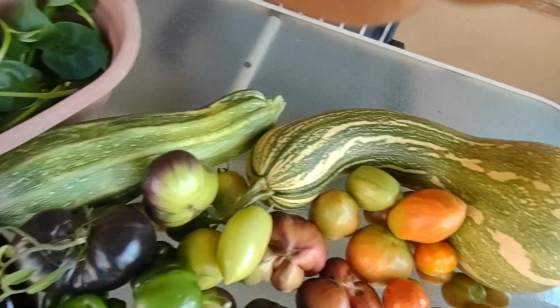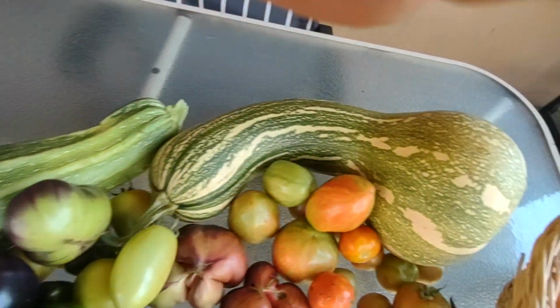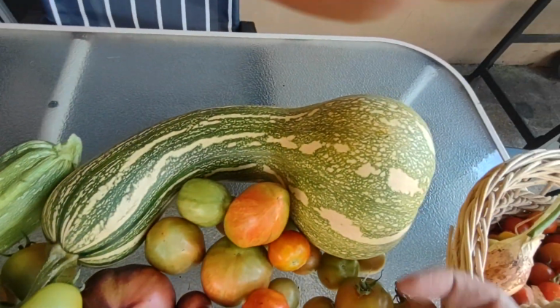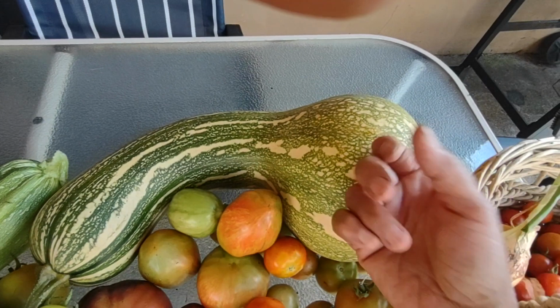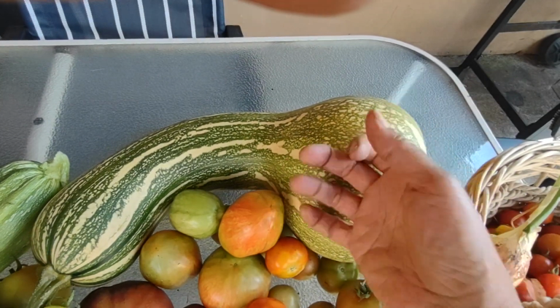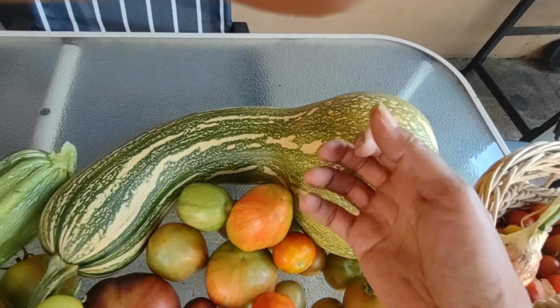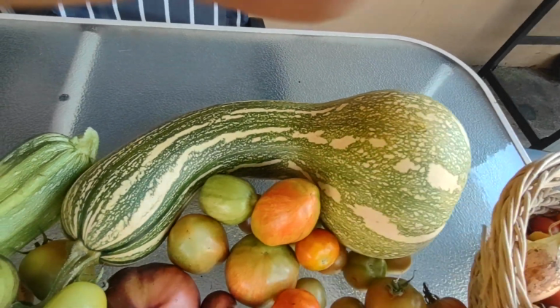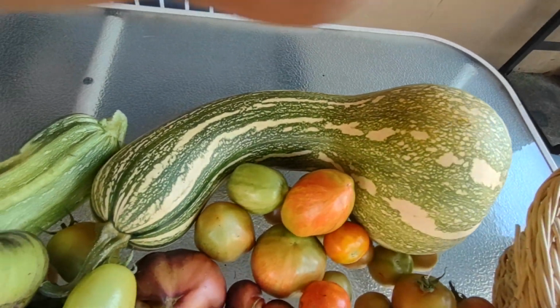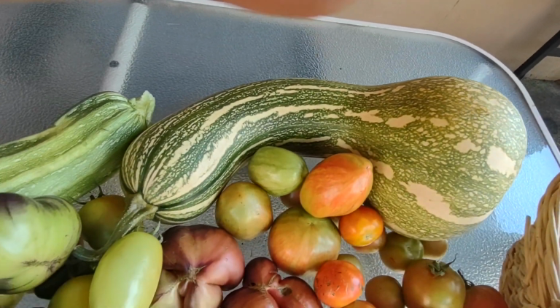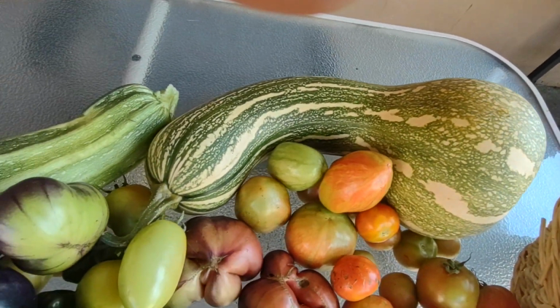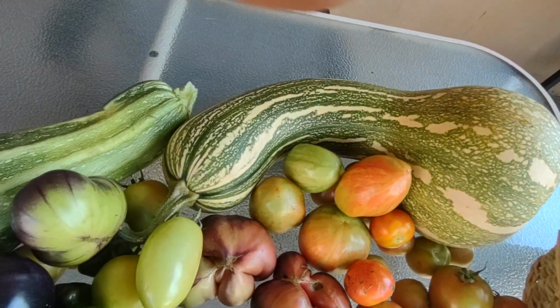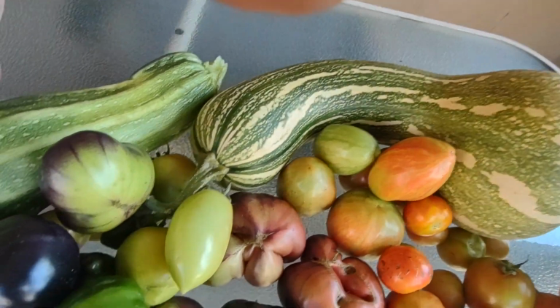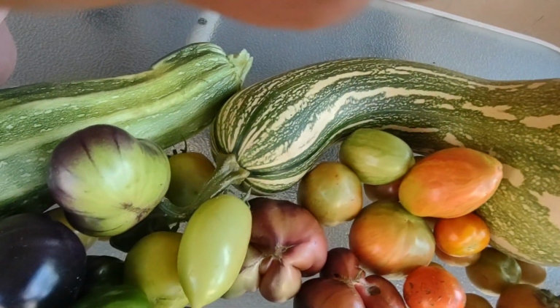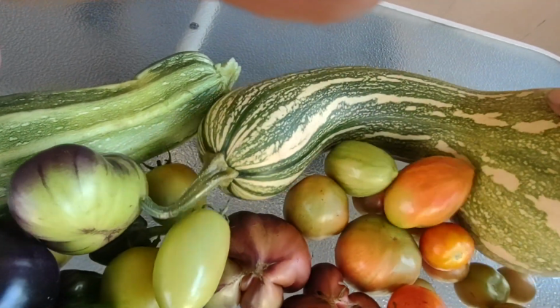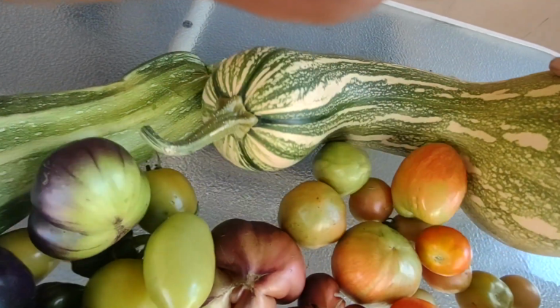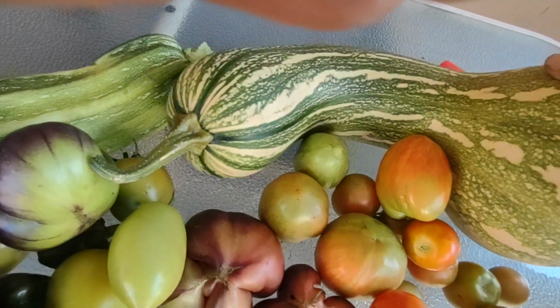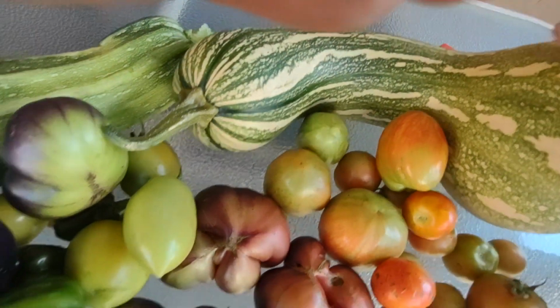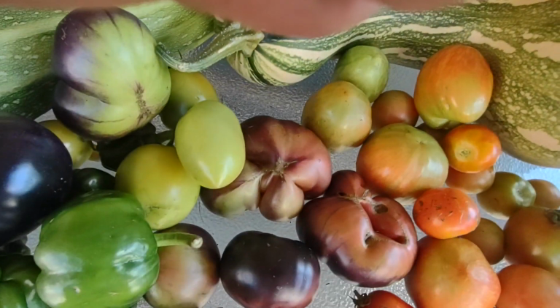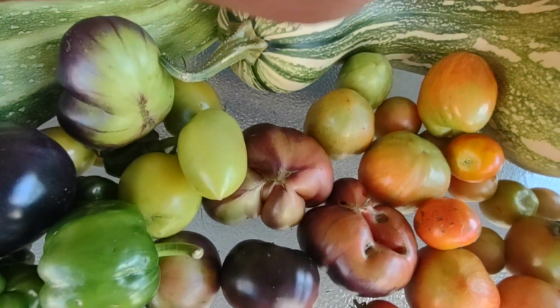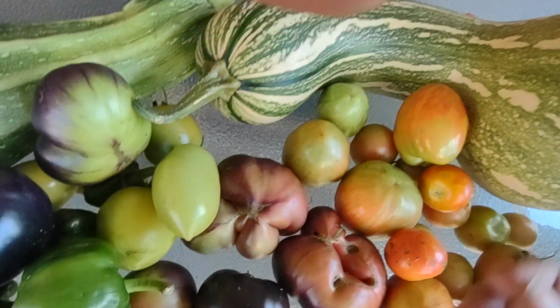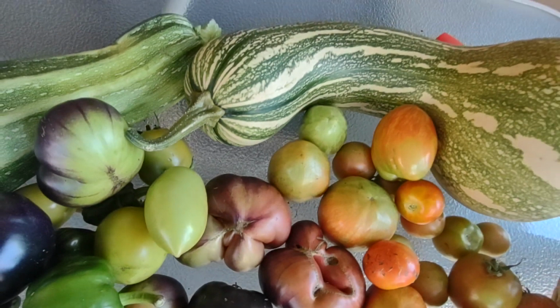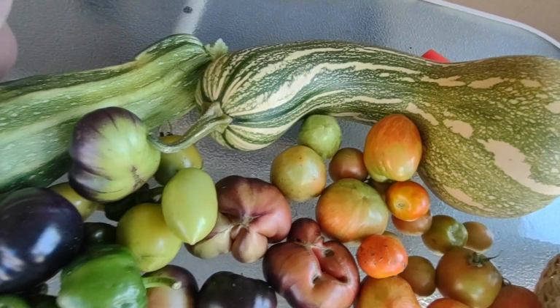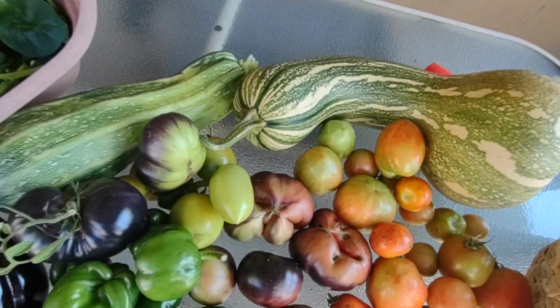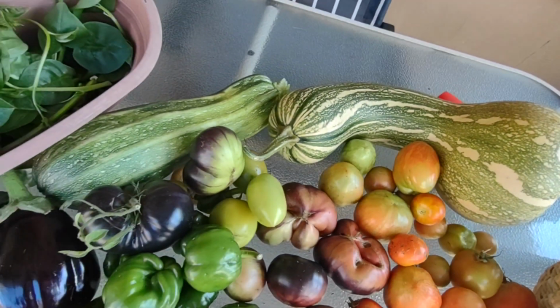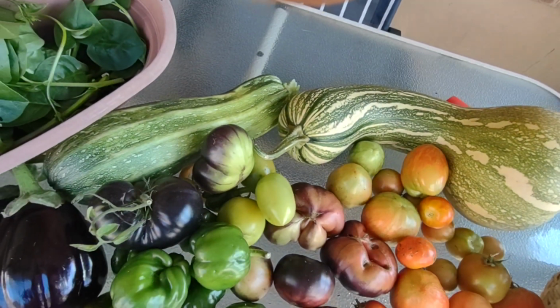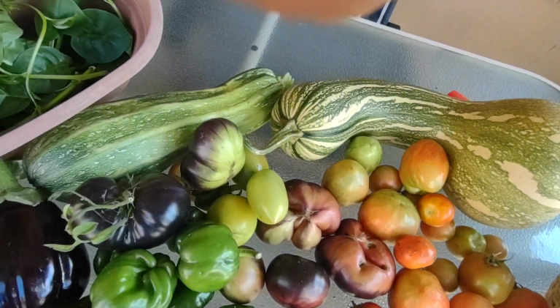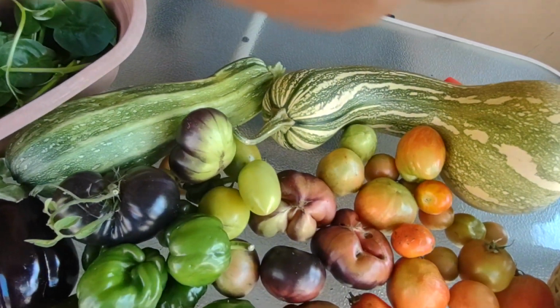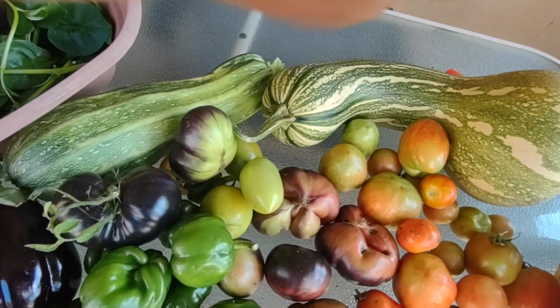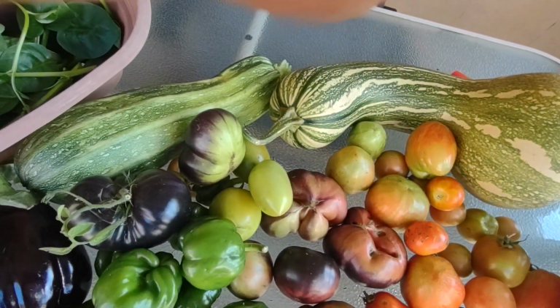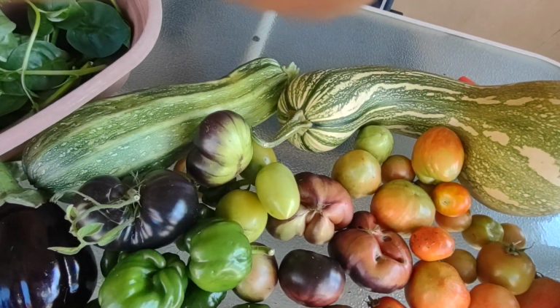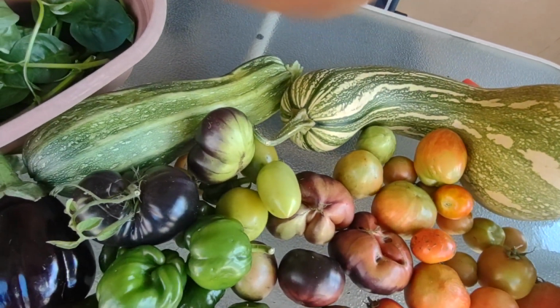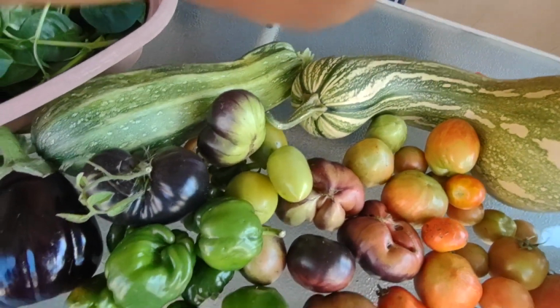I harvested one of my pumpkins. It is so heavy — I know it weighs a lot, but my scale only goes up to six and a half pounds.